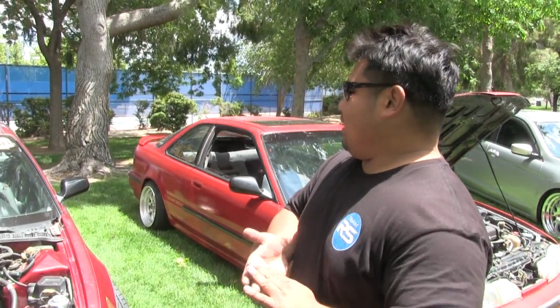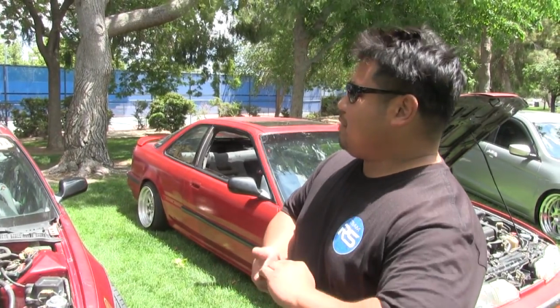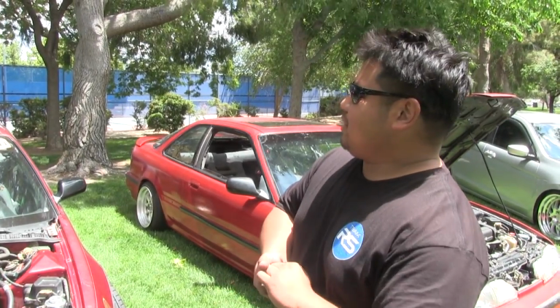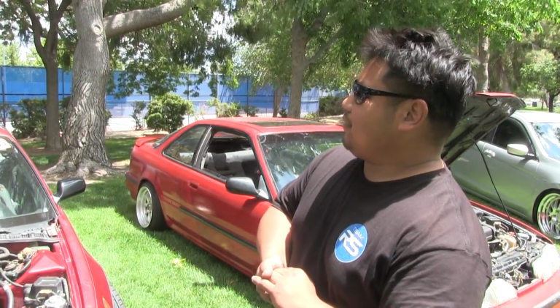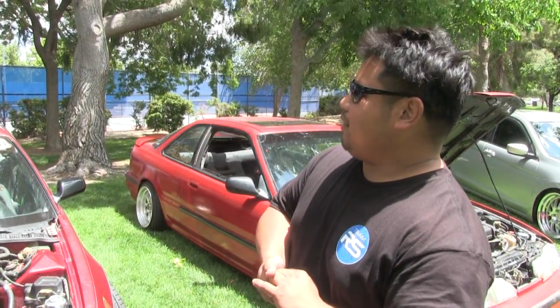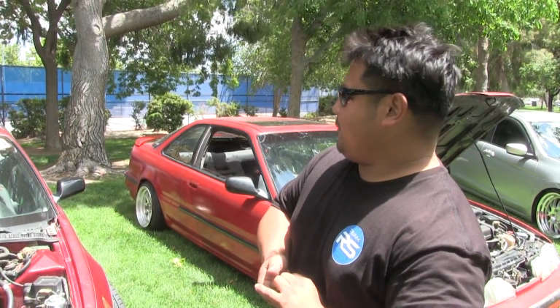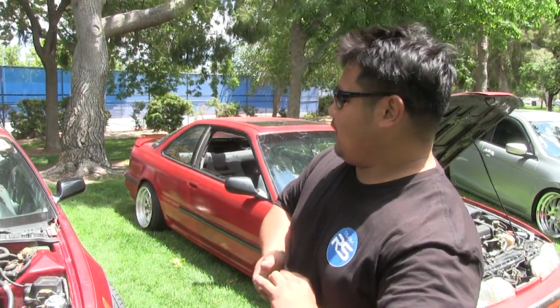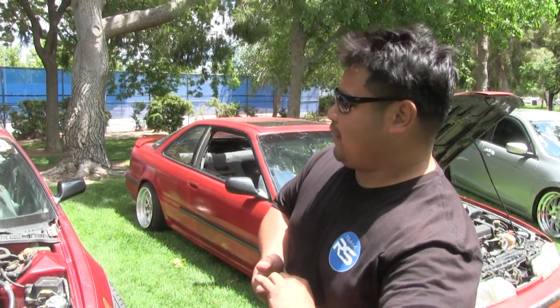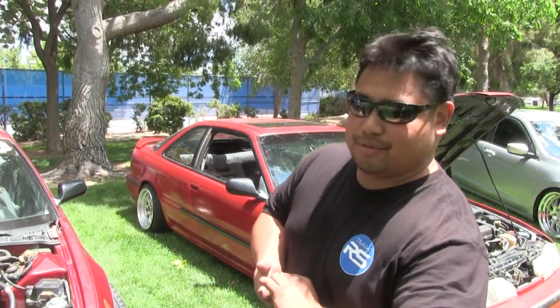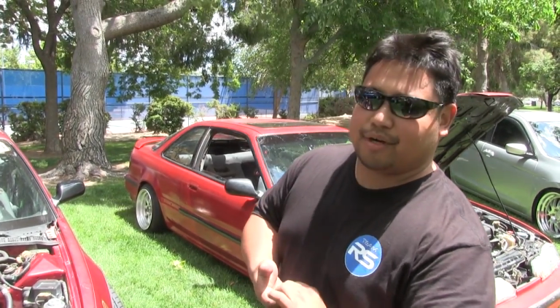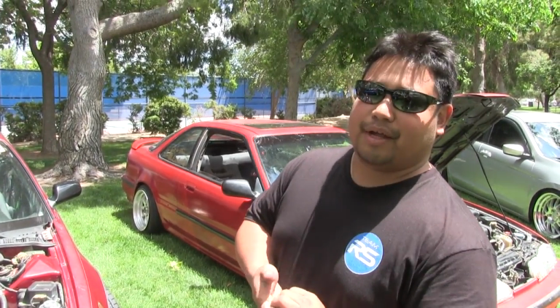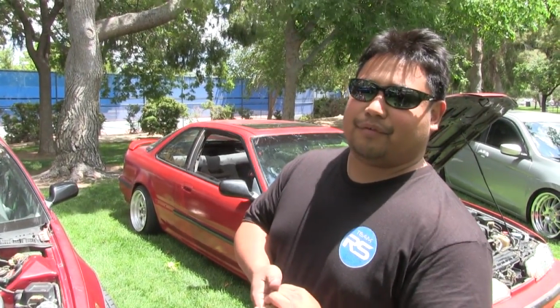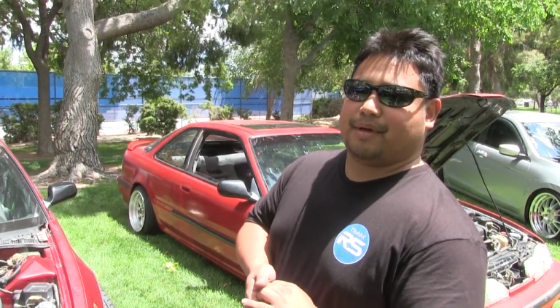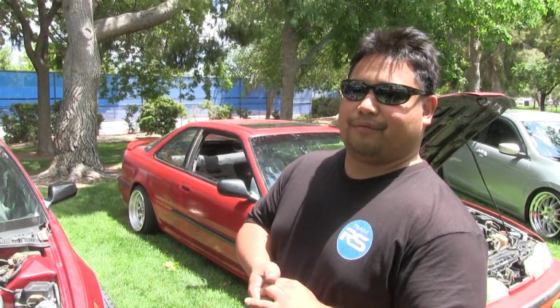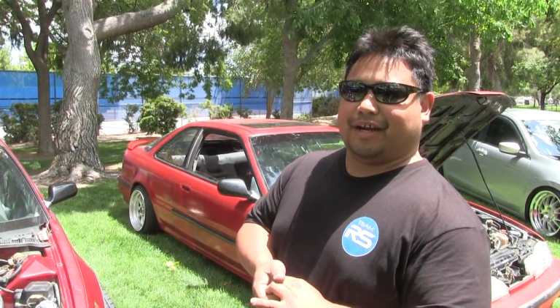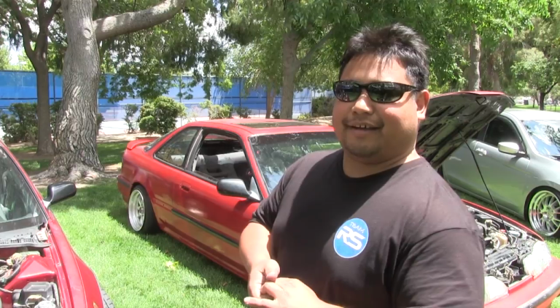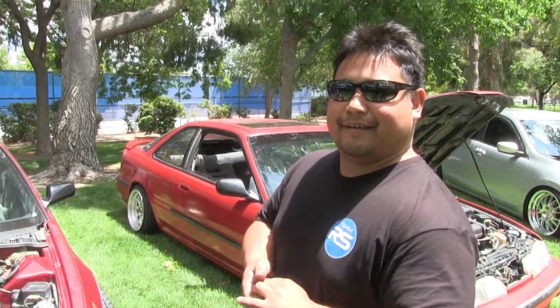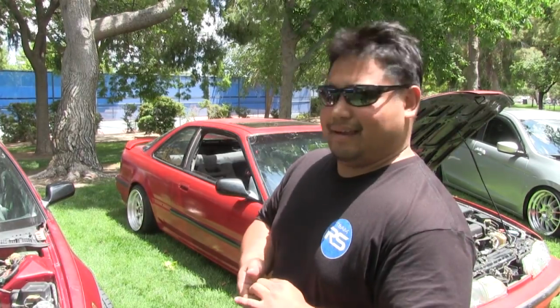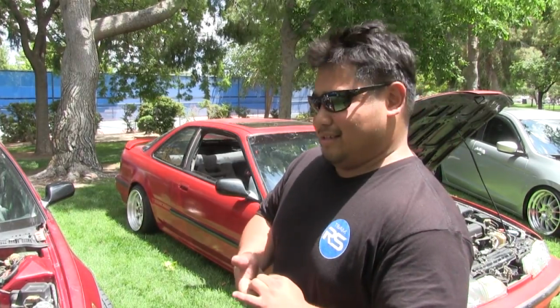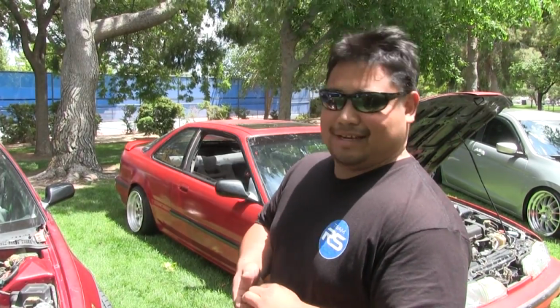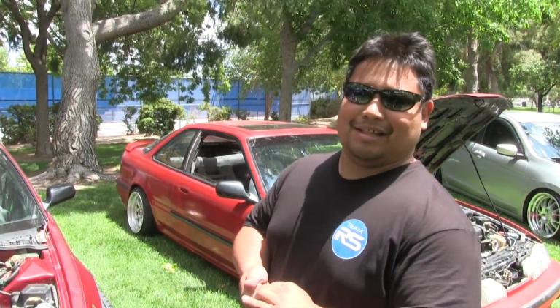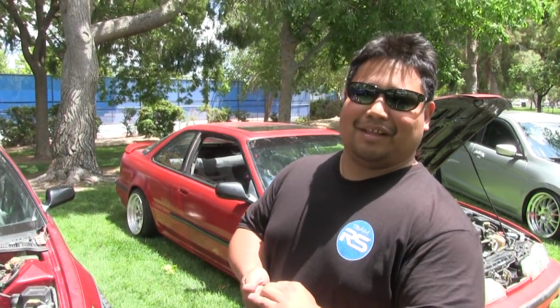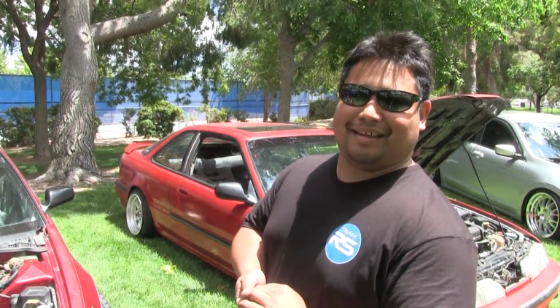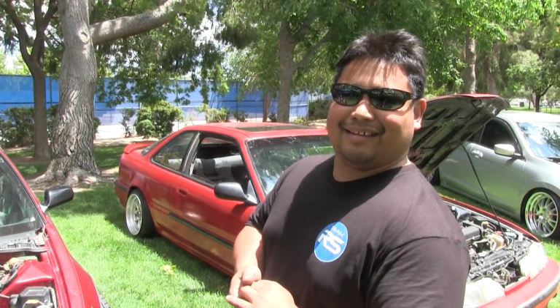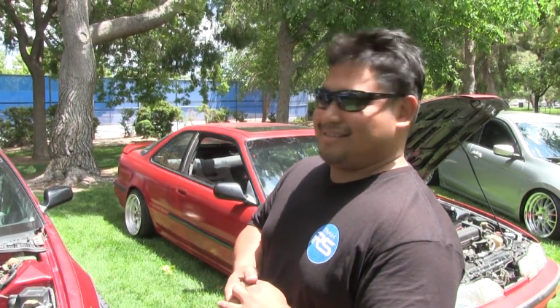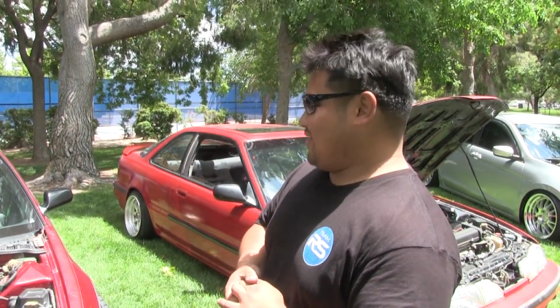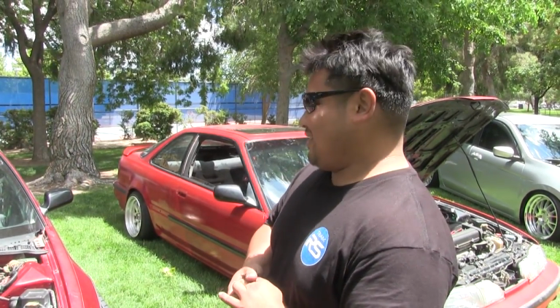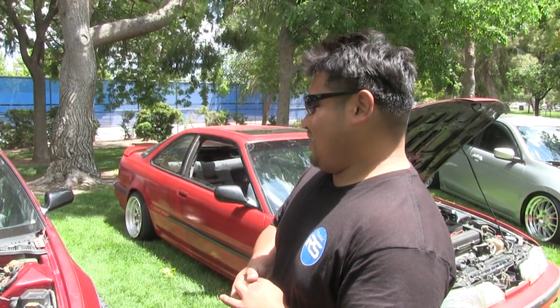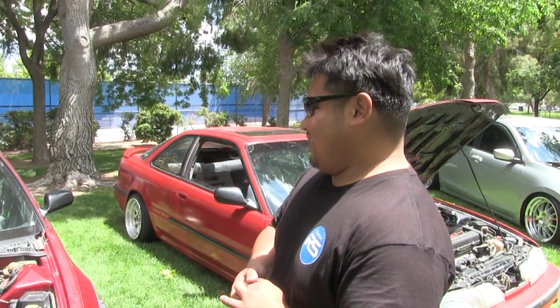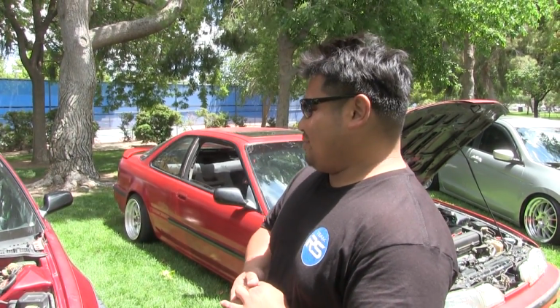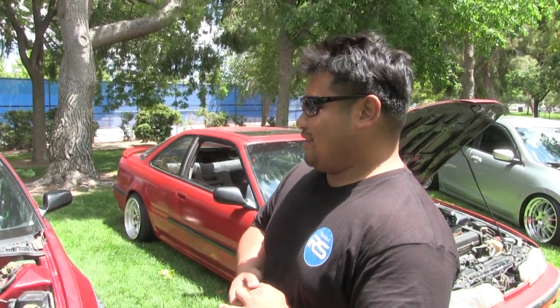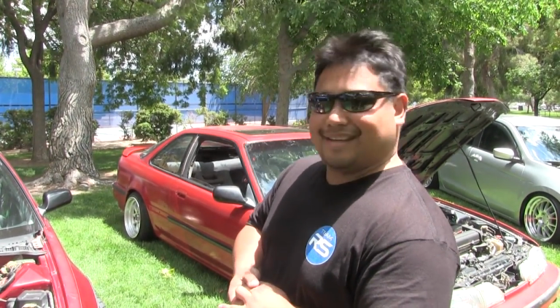That's pretty much it for the car. Right now I'm just running open headers from Friday night — I just decided to leave it like that.